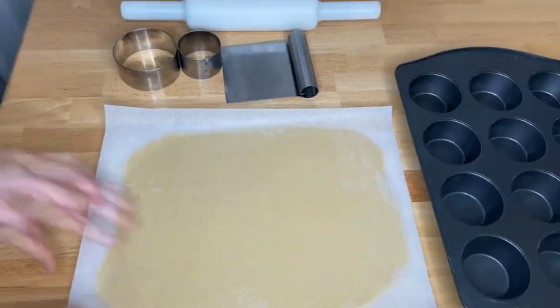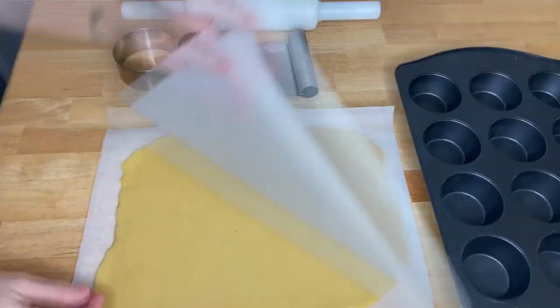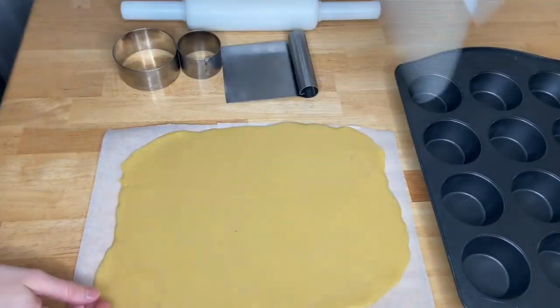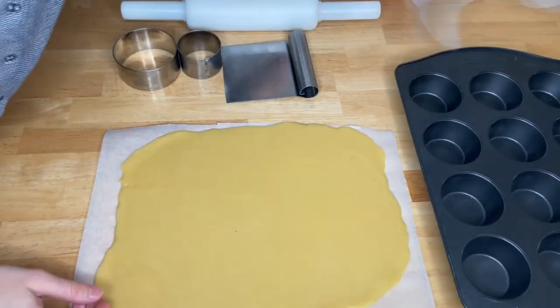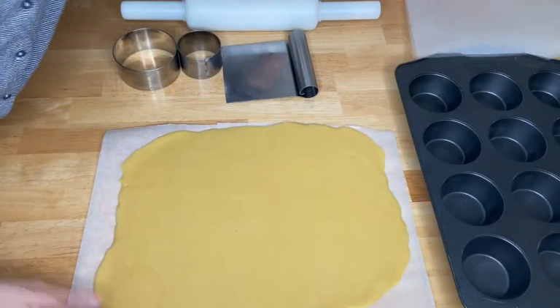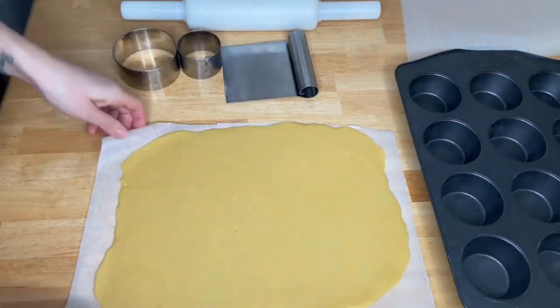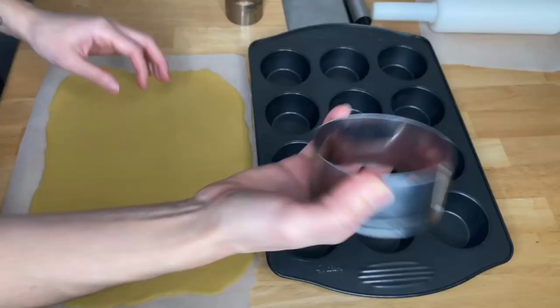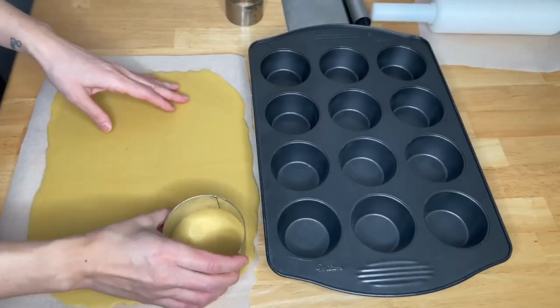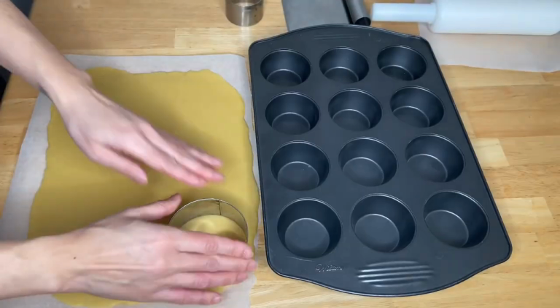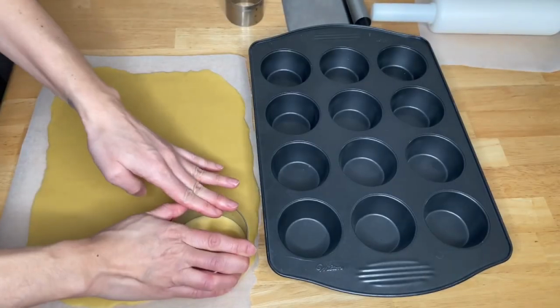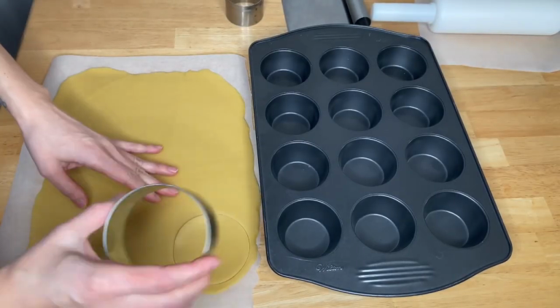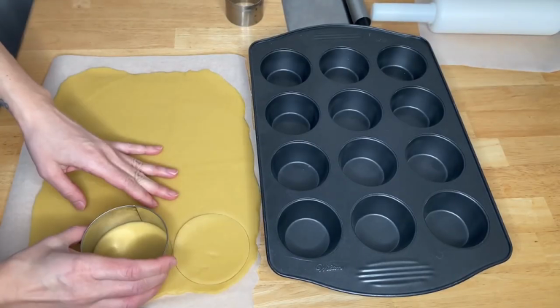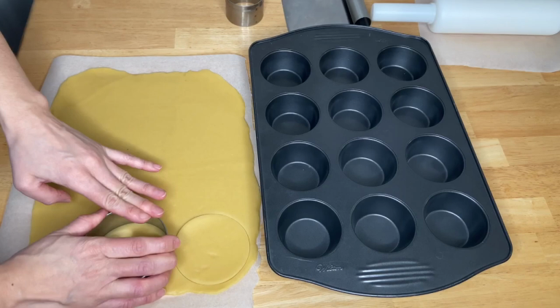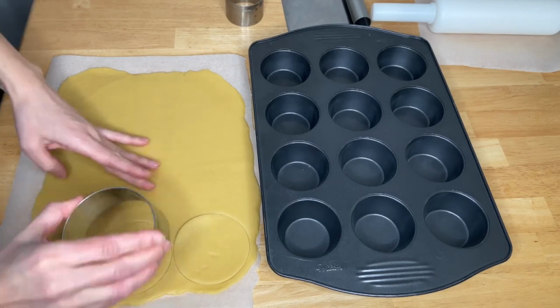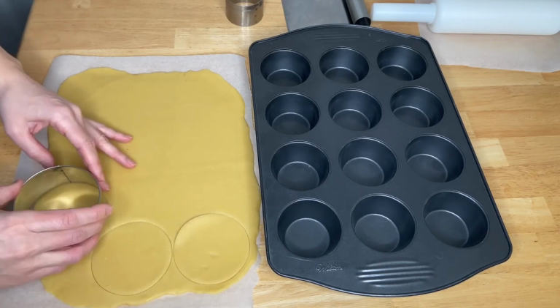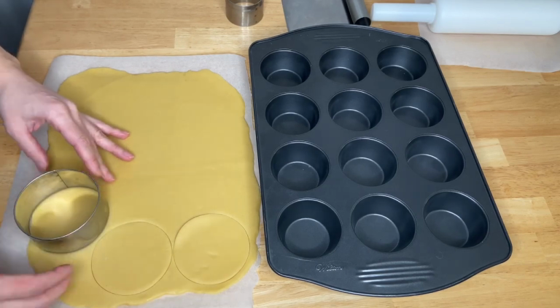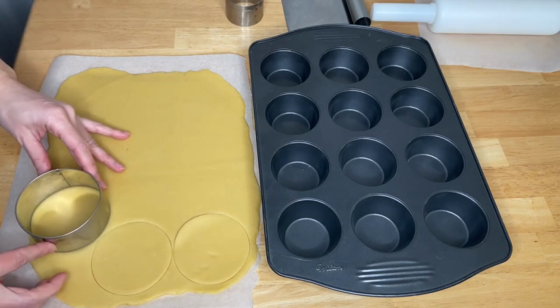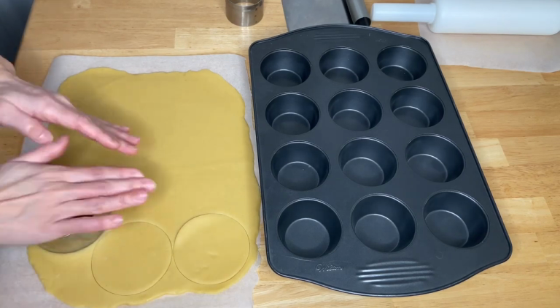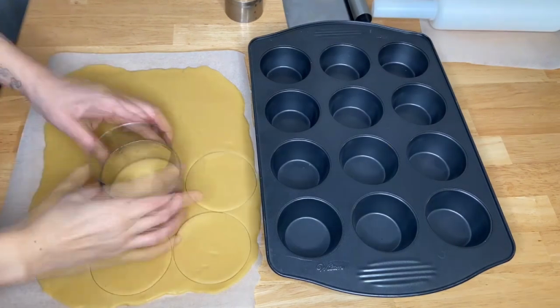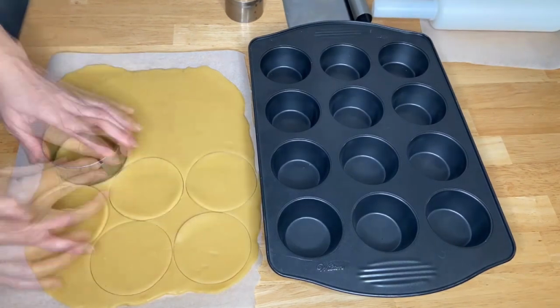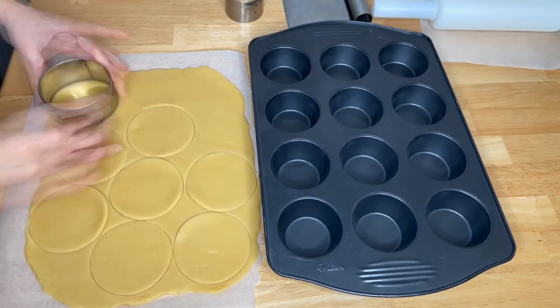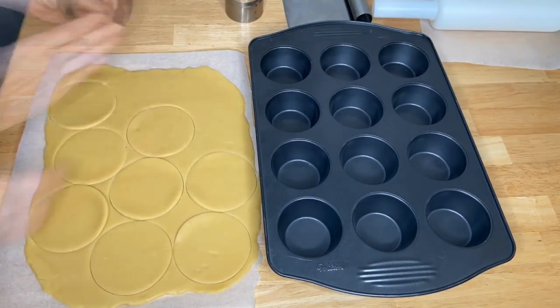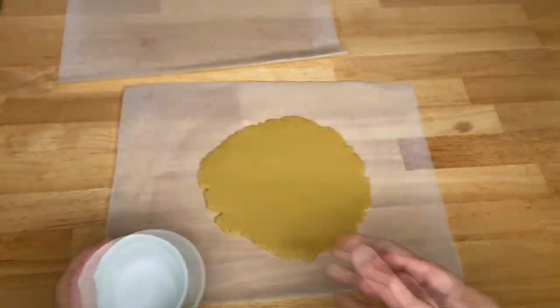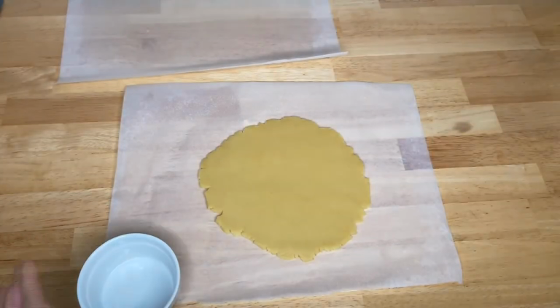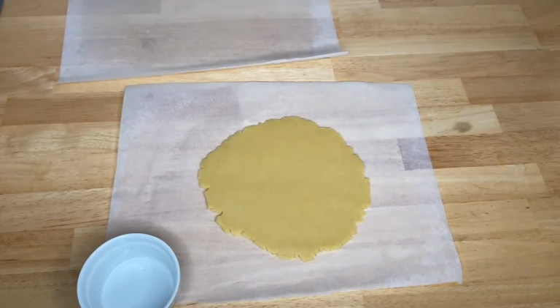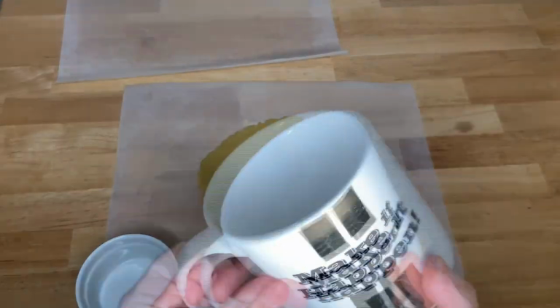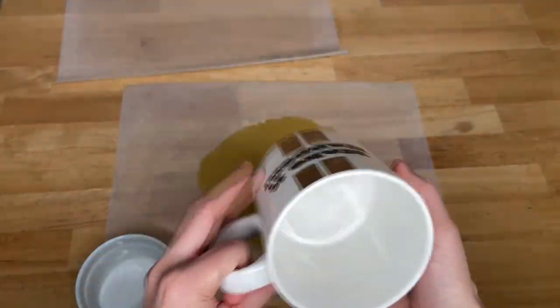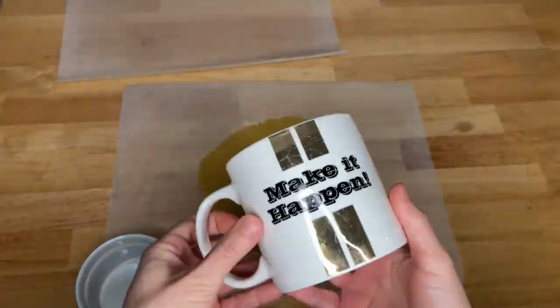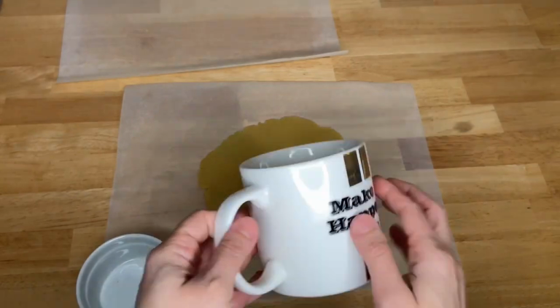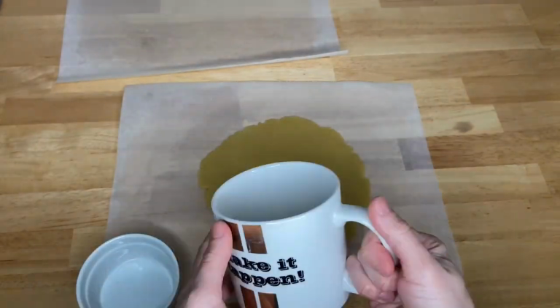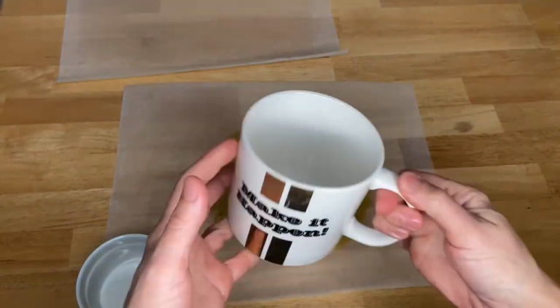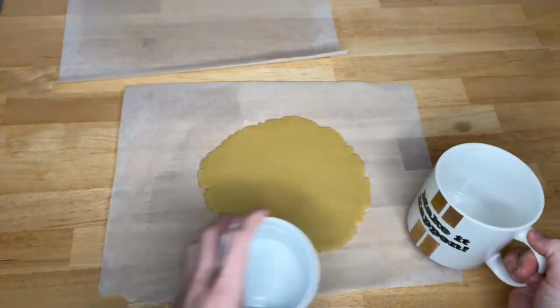Once it's all rolled out, cut round pieces using a cookie cutter. If you don't have a cookie cutter, you can use a ramekin or just a mug.